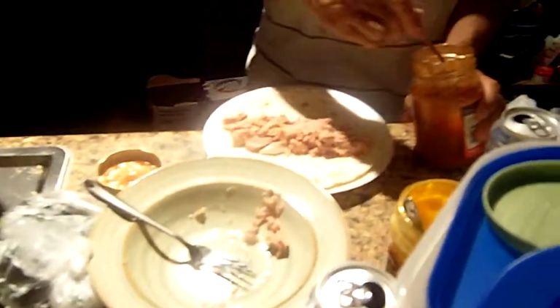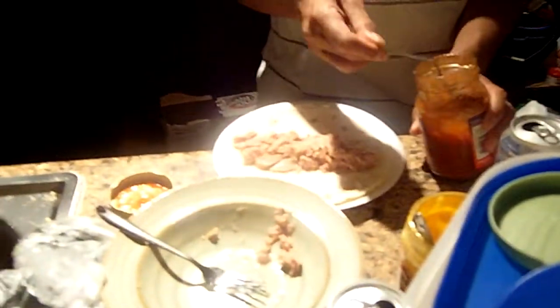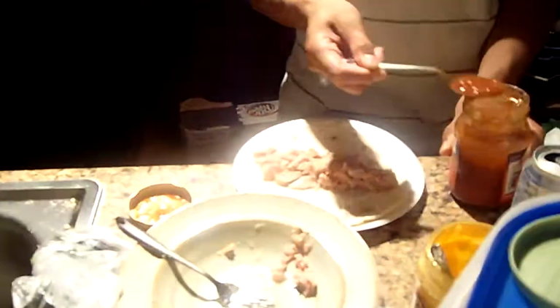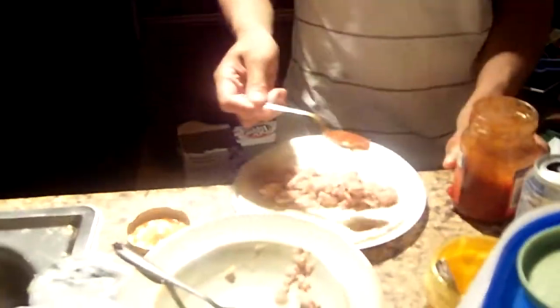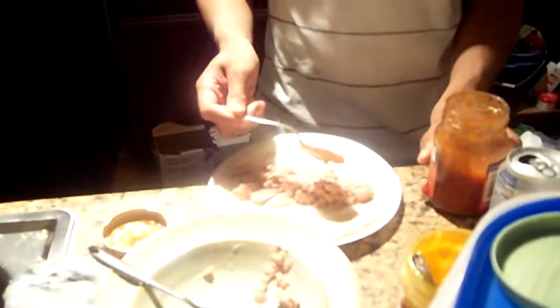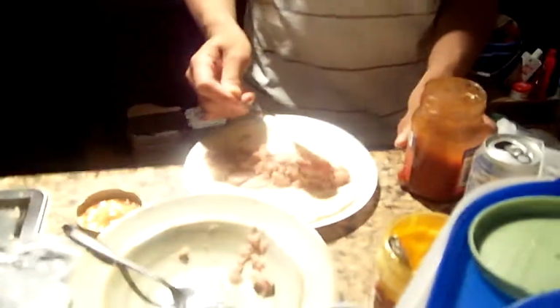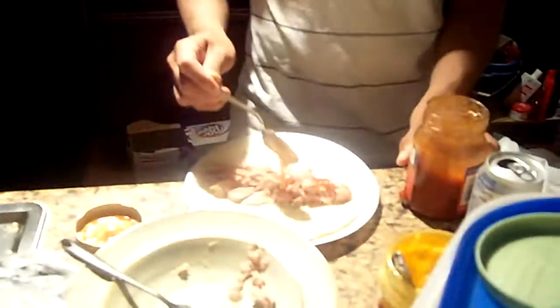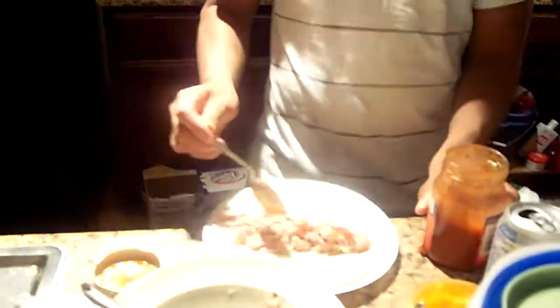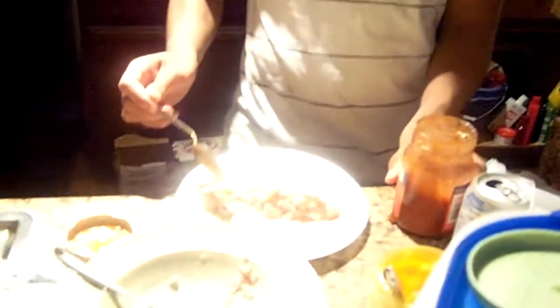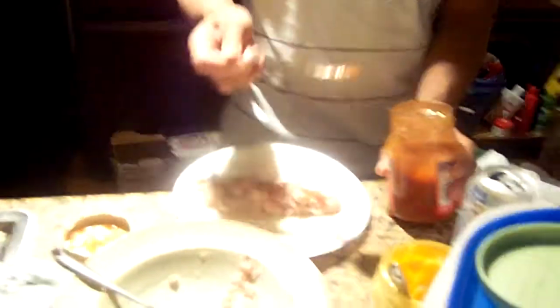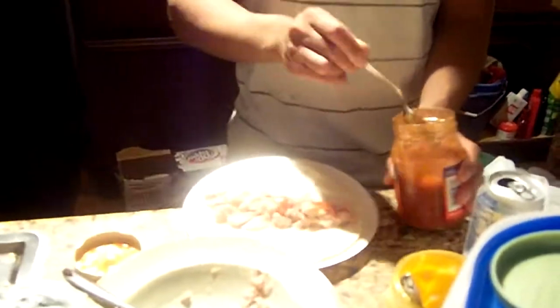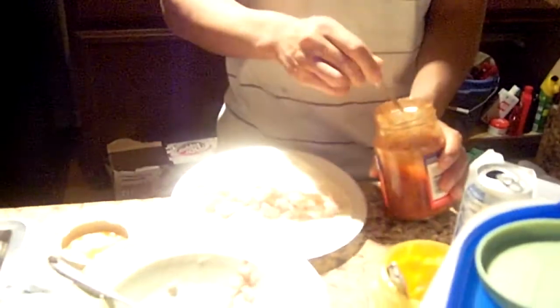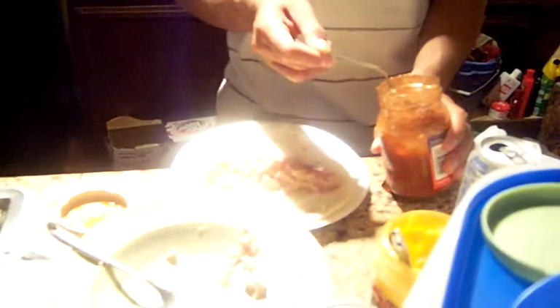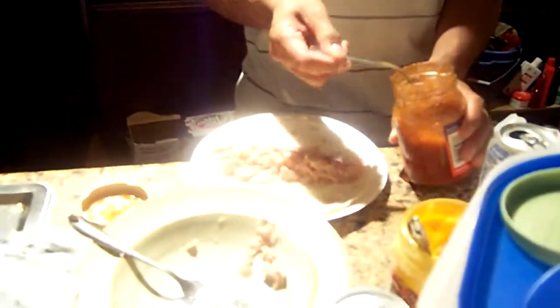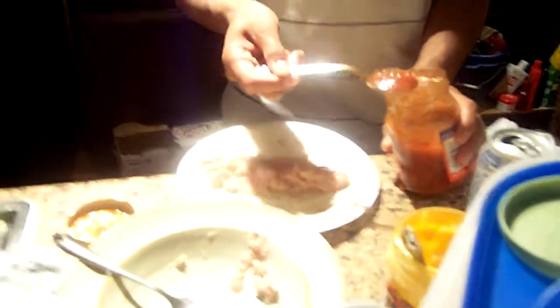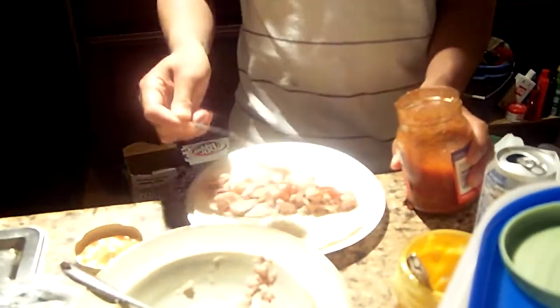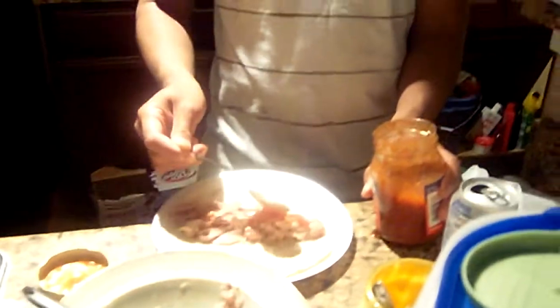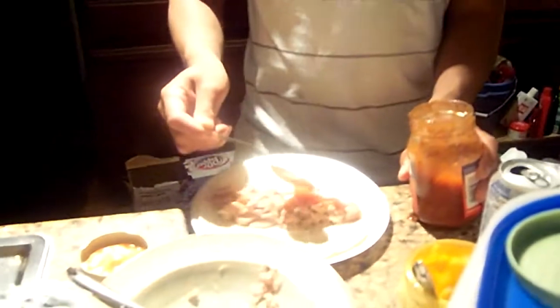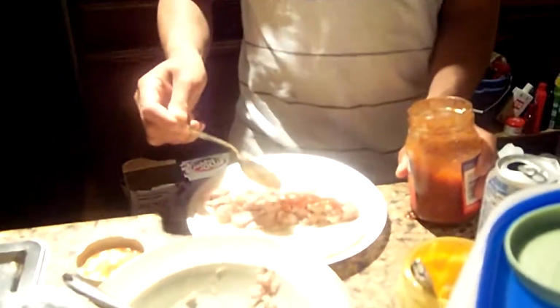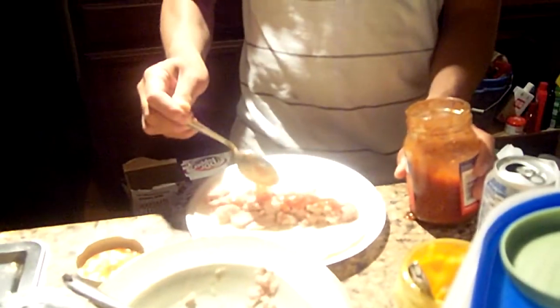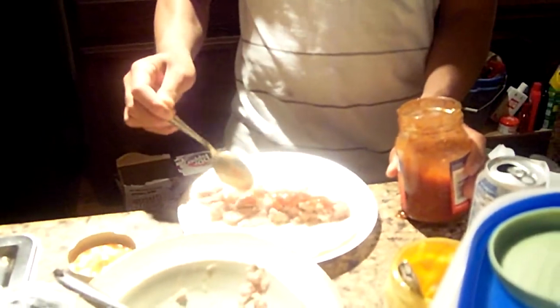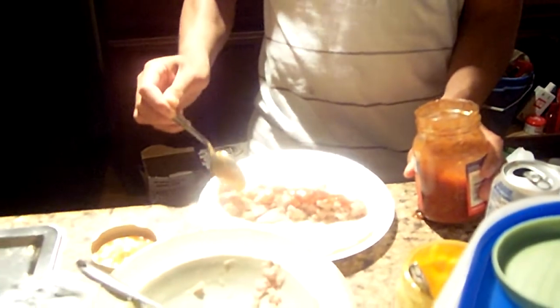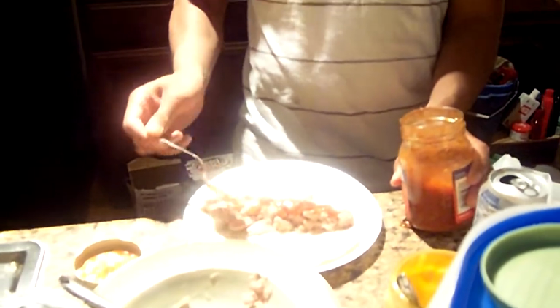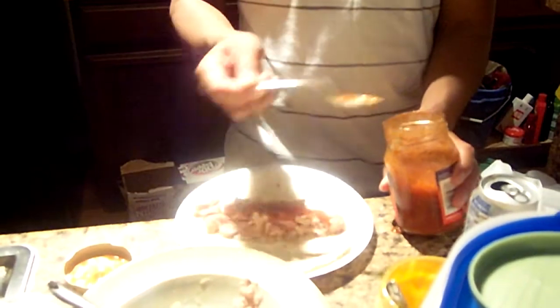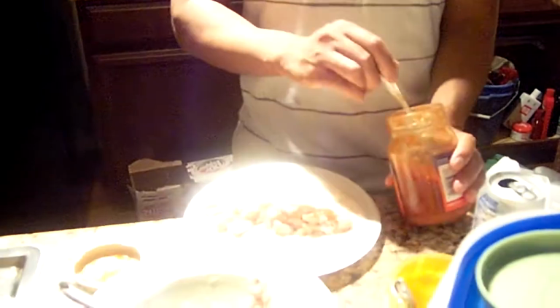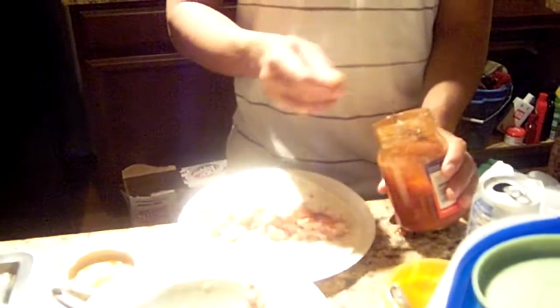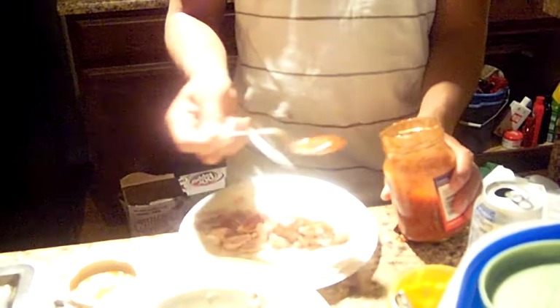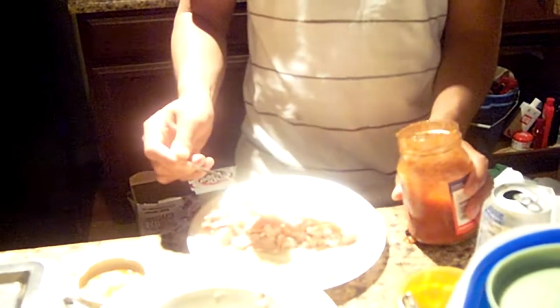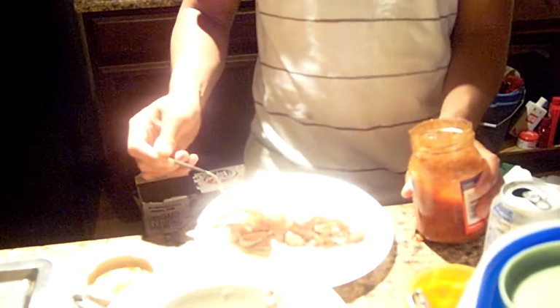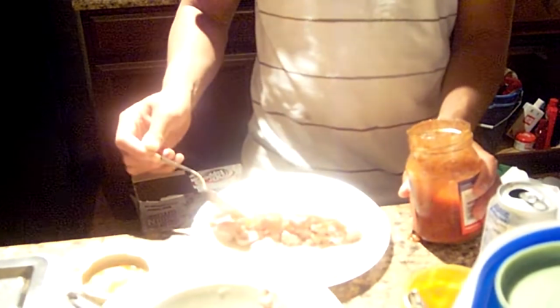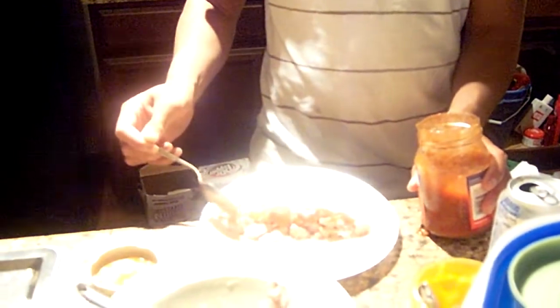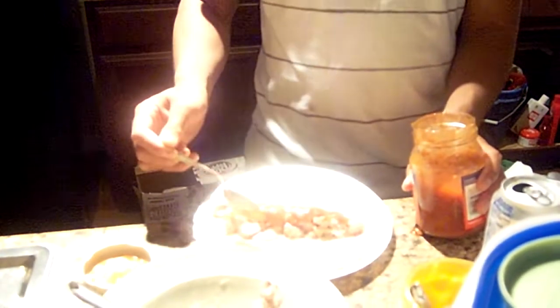Second, you add fresh tuna. You place it on your tortilla. And third, you add salsa on the very top.